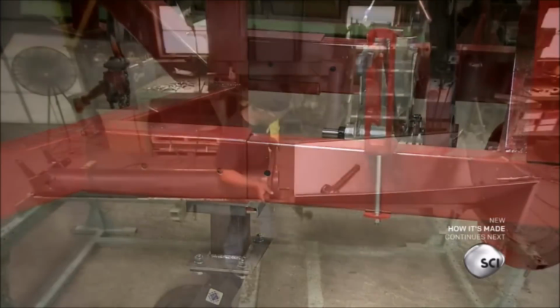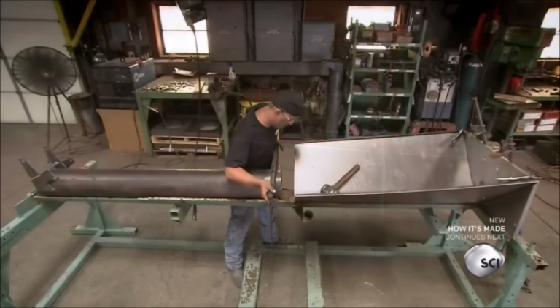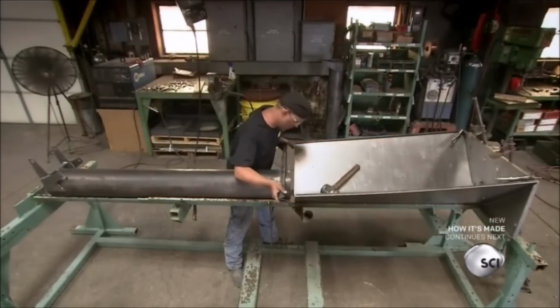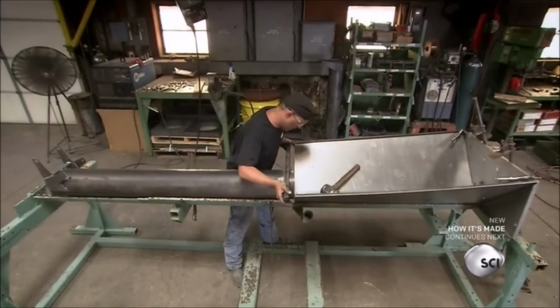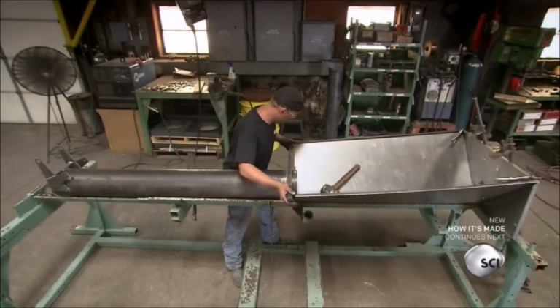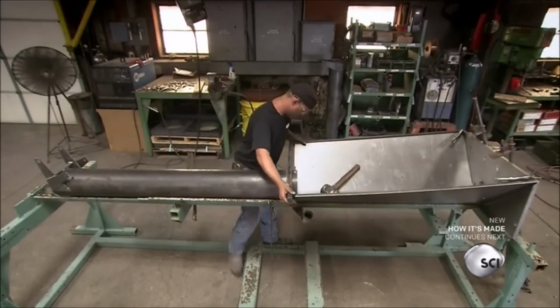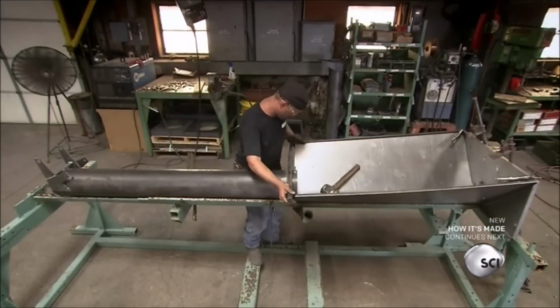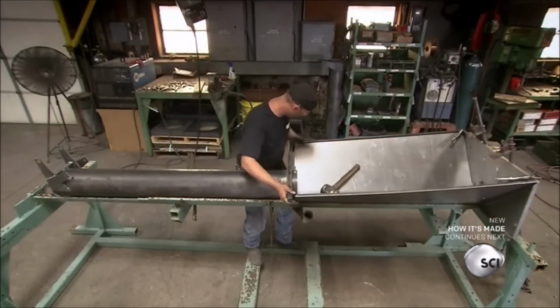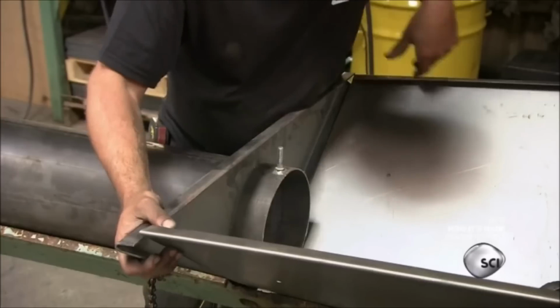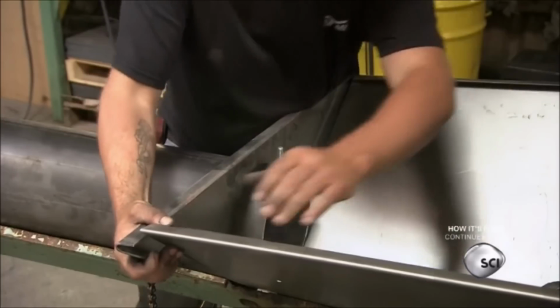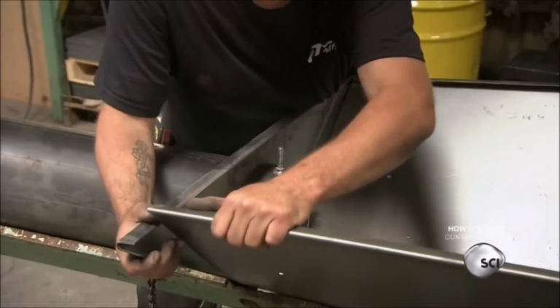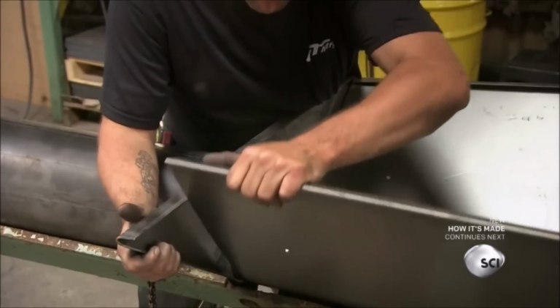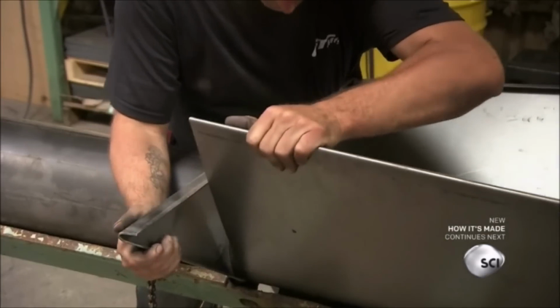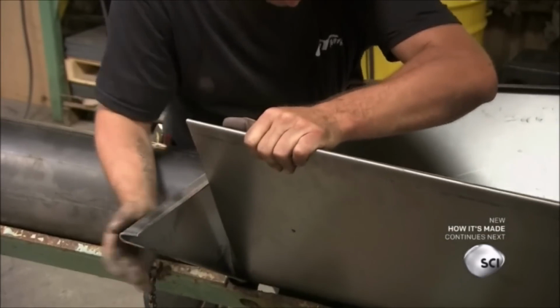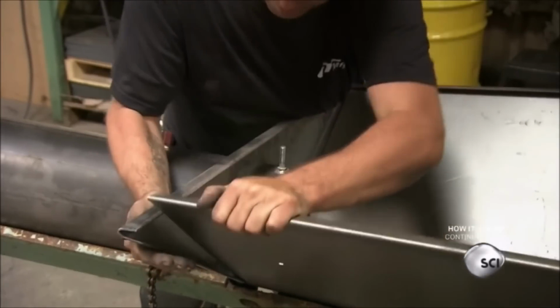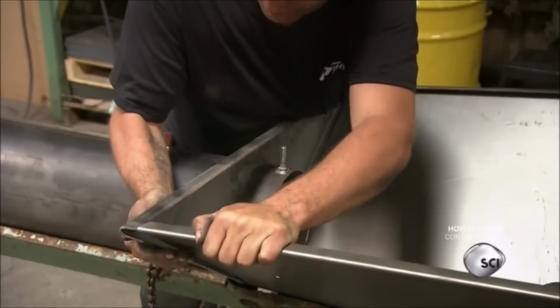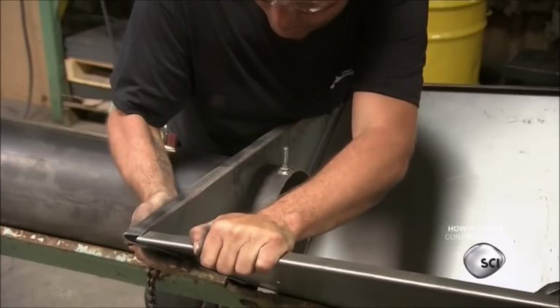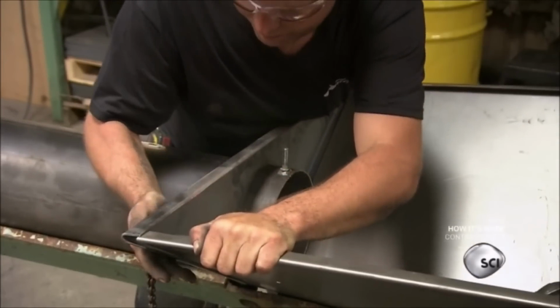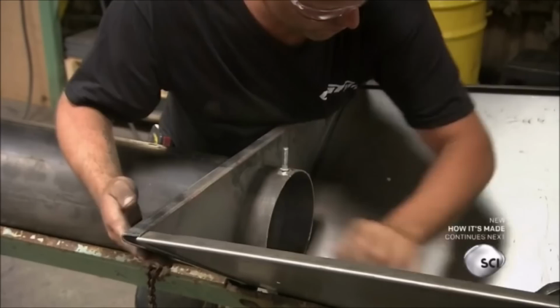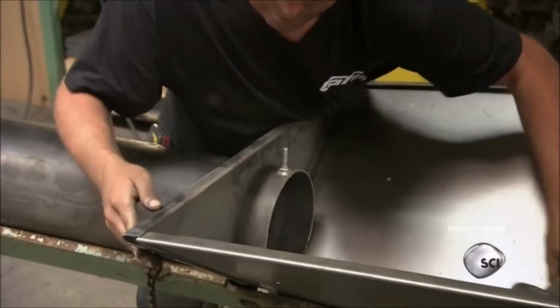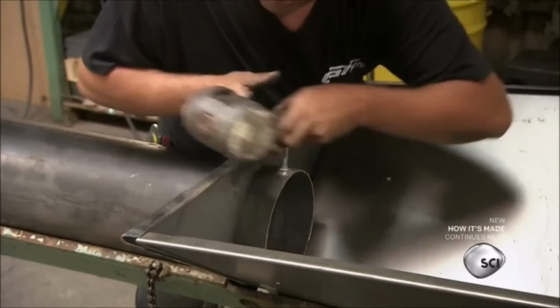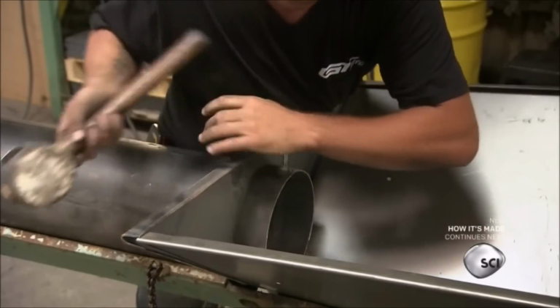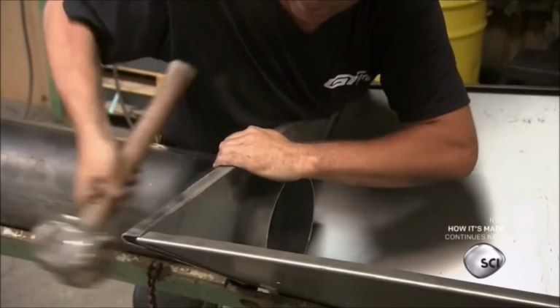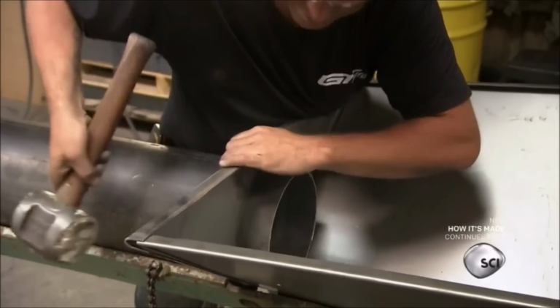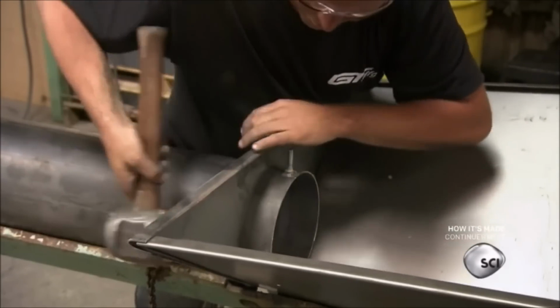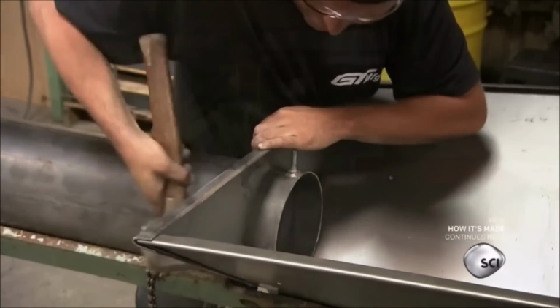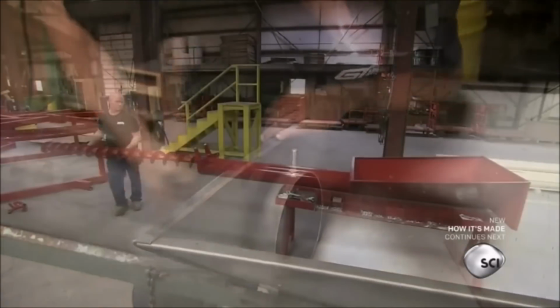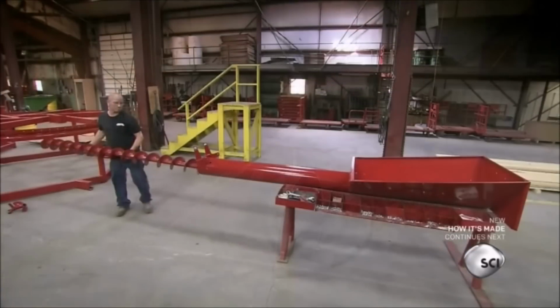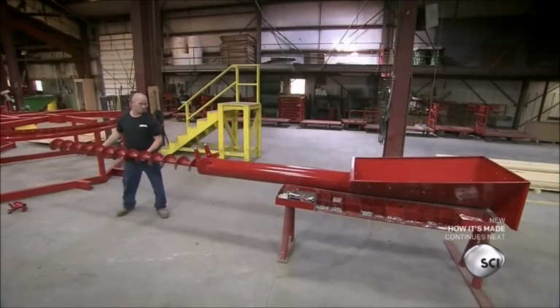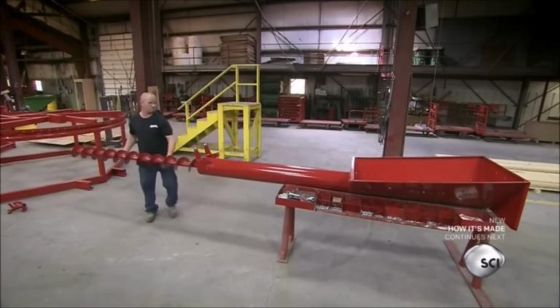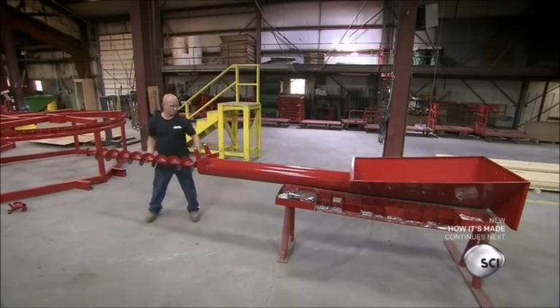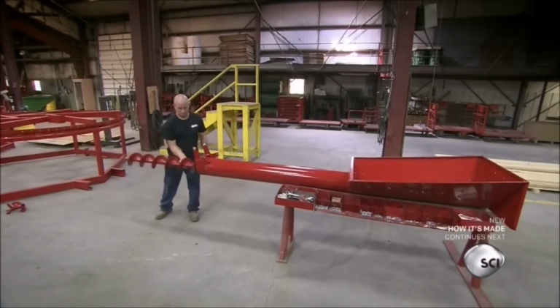In another part of the factory, they build the loading hopper on an assembly jig. After welding the parts together, they clean, prime, and paint the steel, then install the auger that moves the grain.